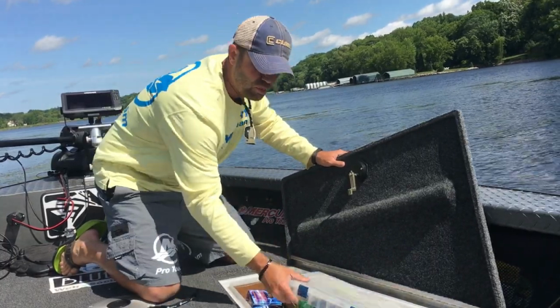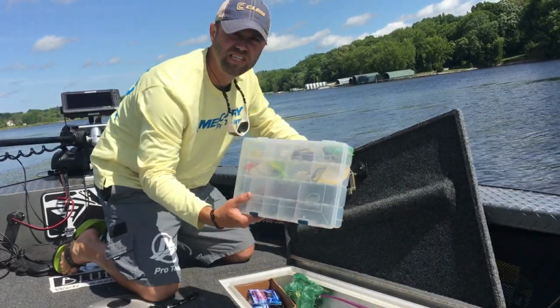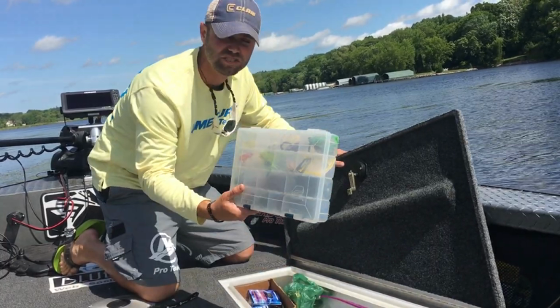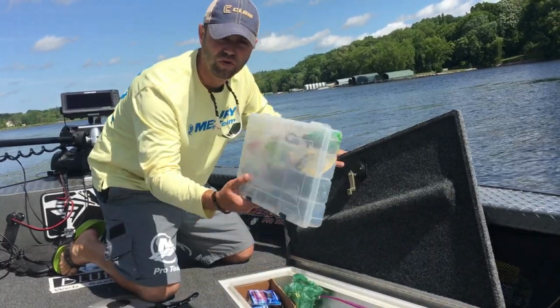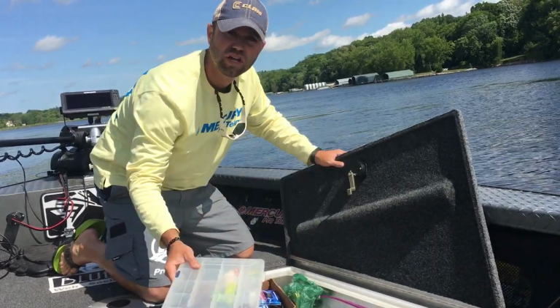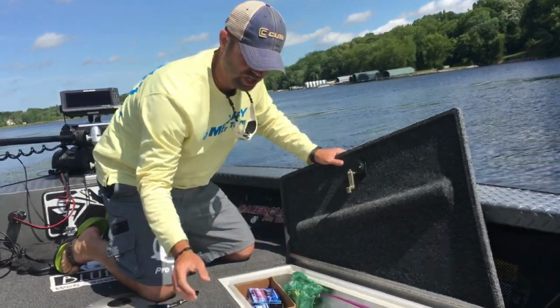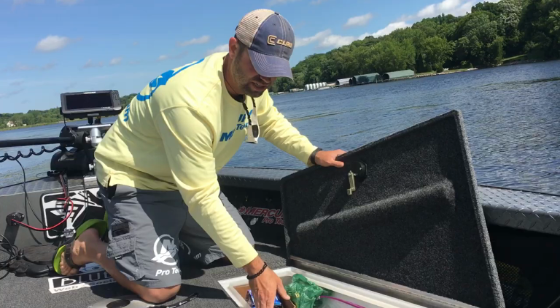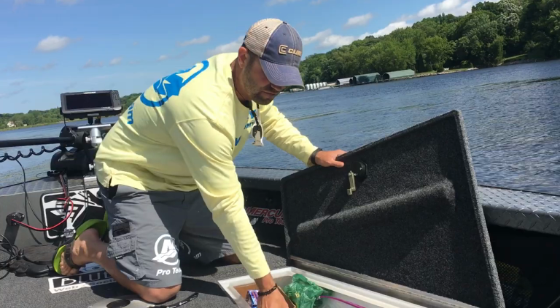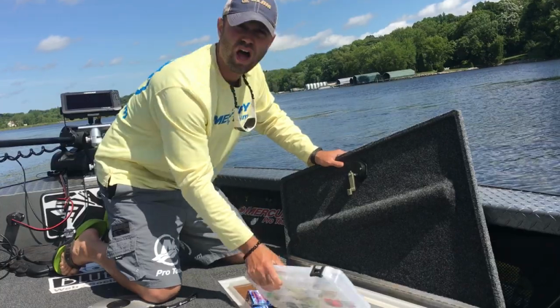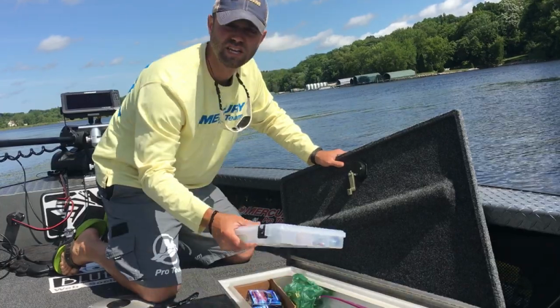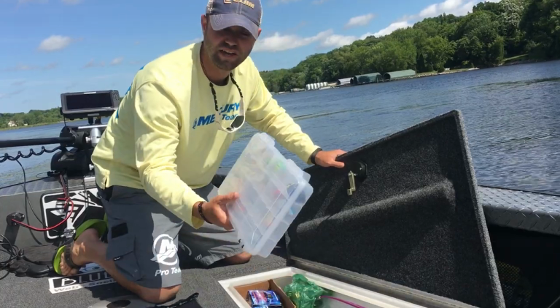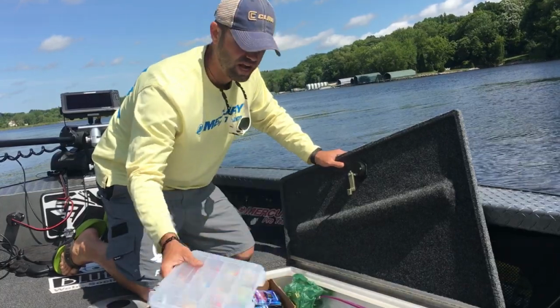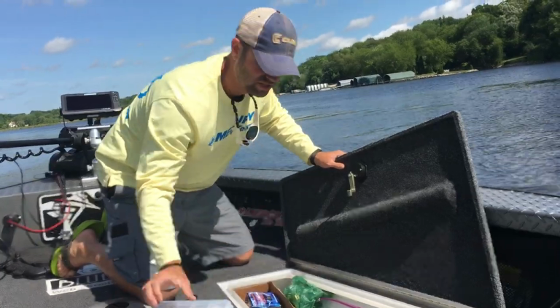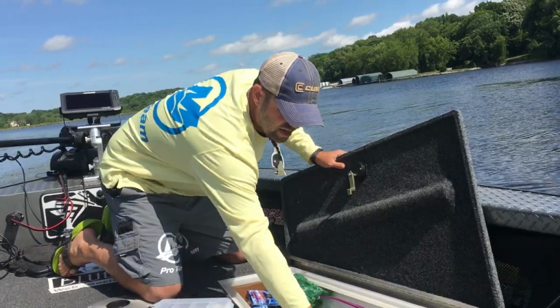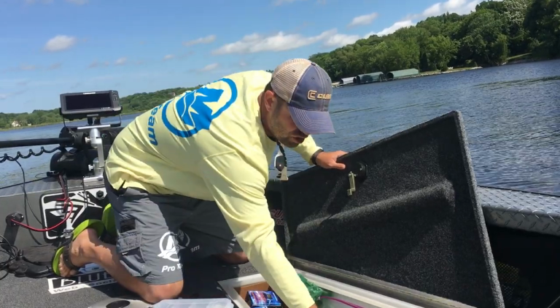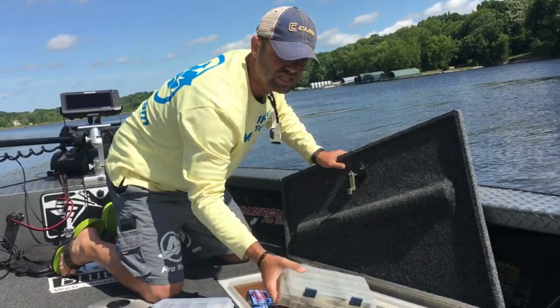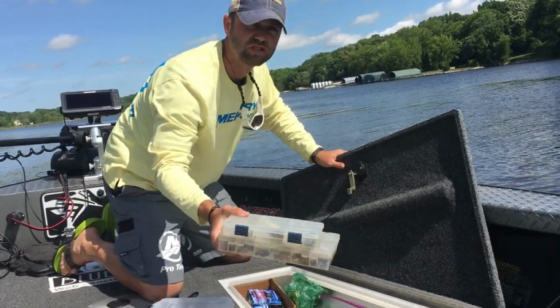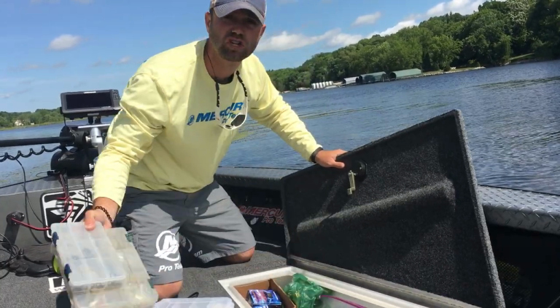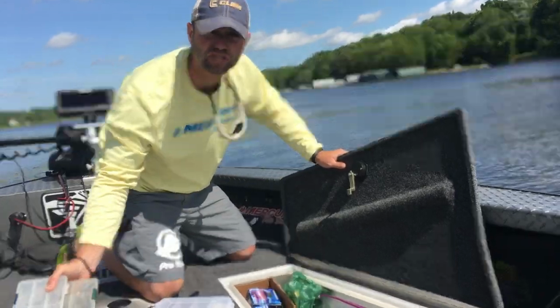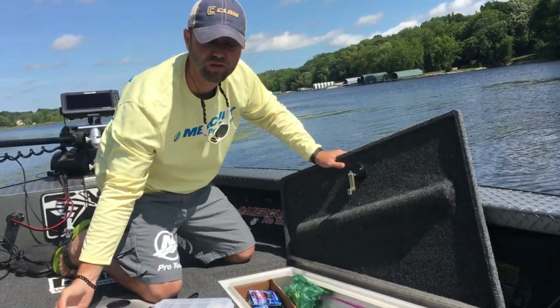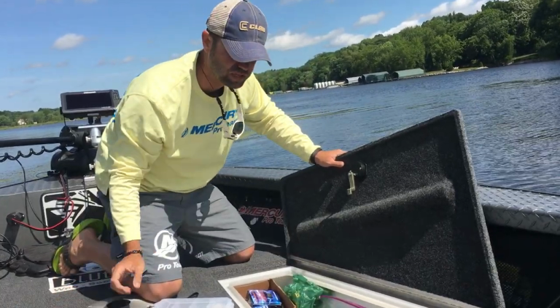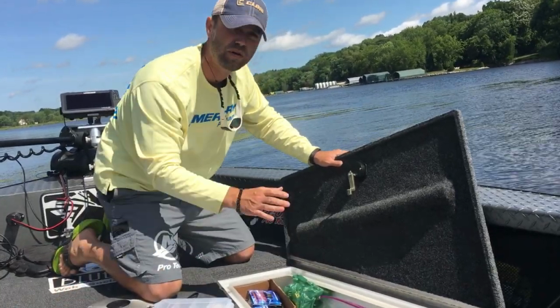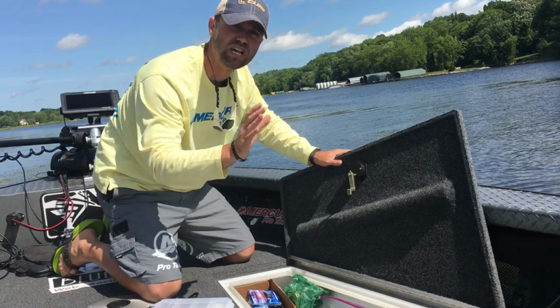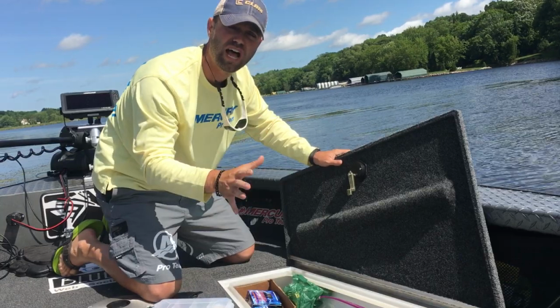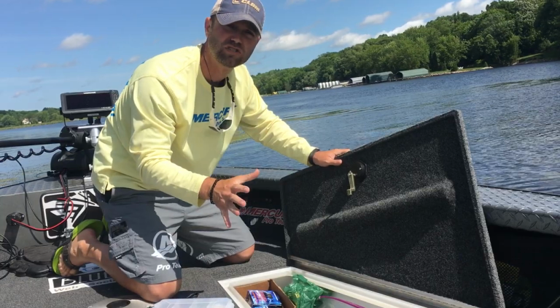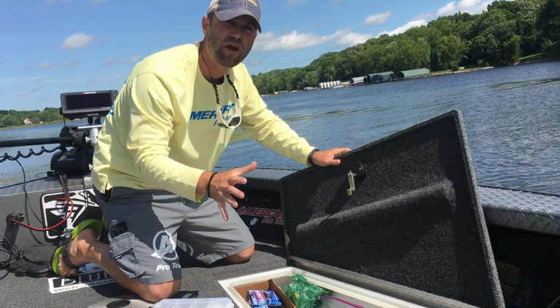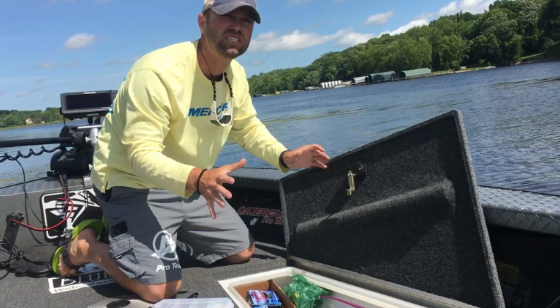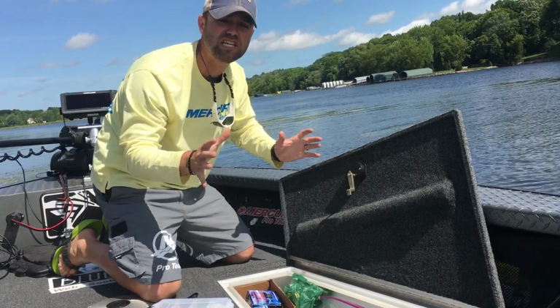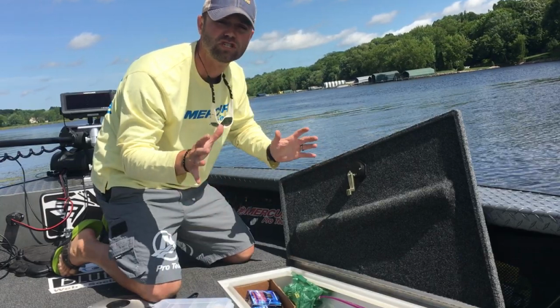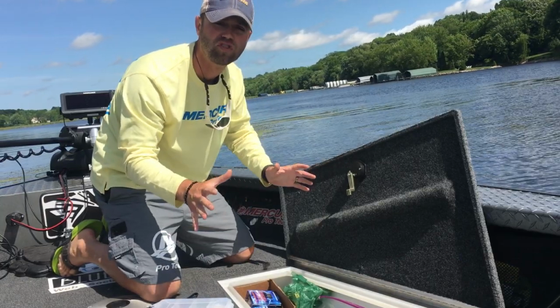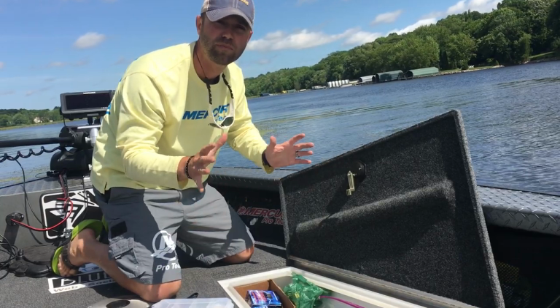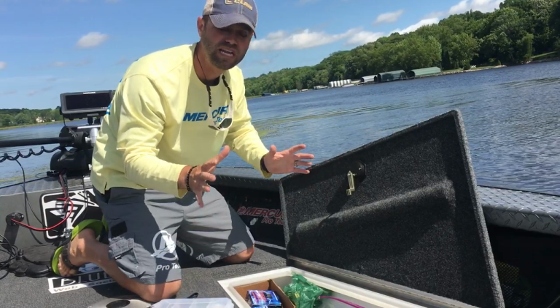We have easy systems for jigs and frogs and crankbaits and hooks and sinkers and all the terminal tackle and lures, but when it comes to soft plastics there's not always an easy way to store them and keep them neat.